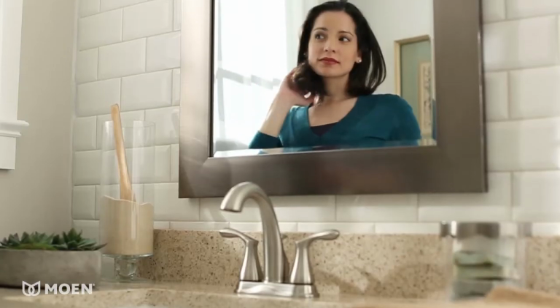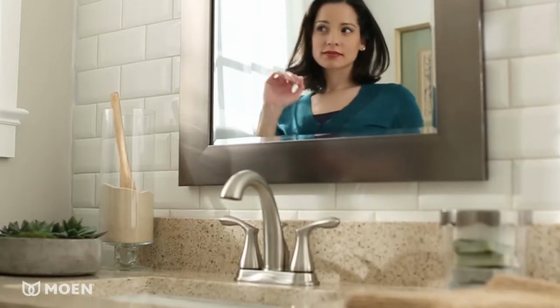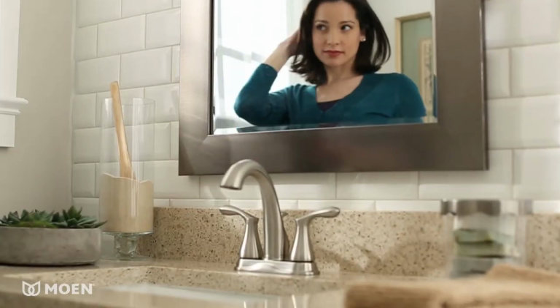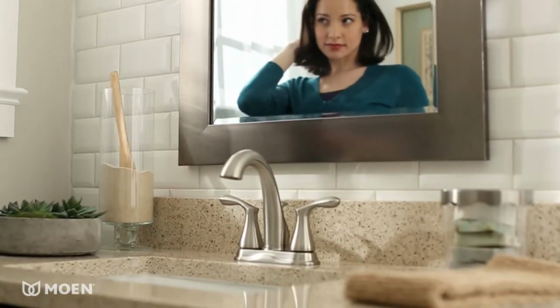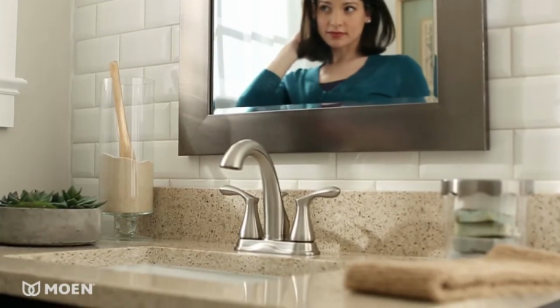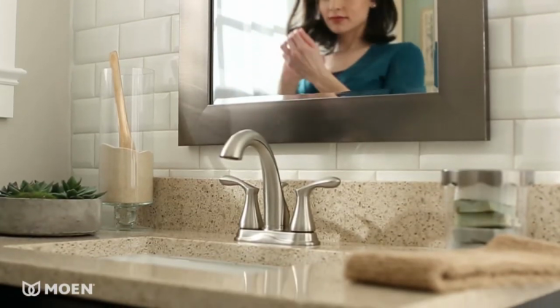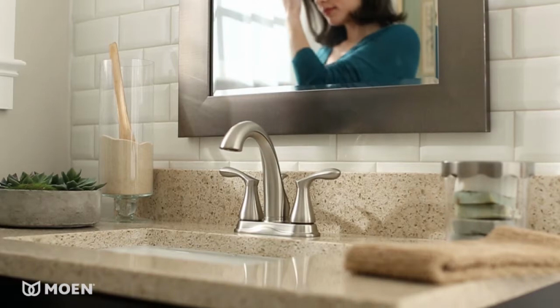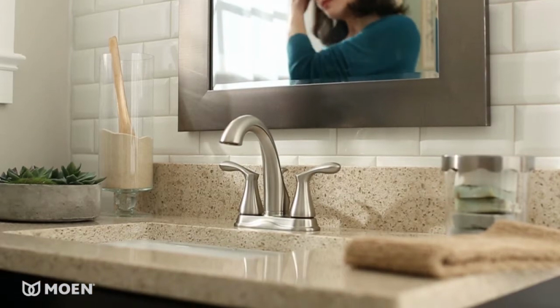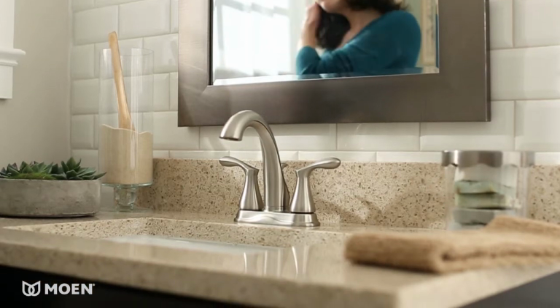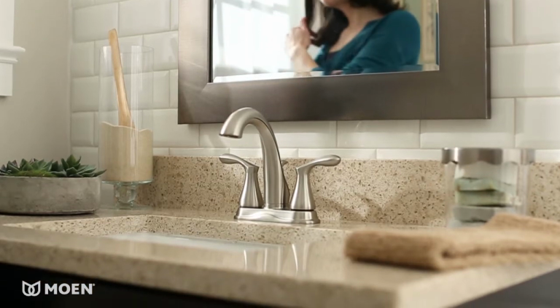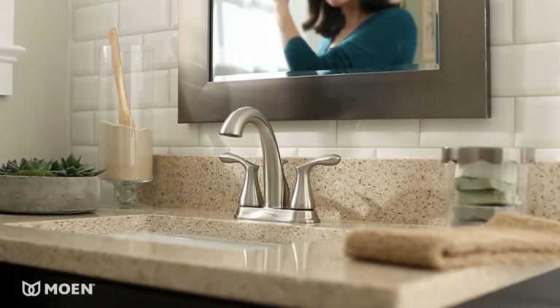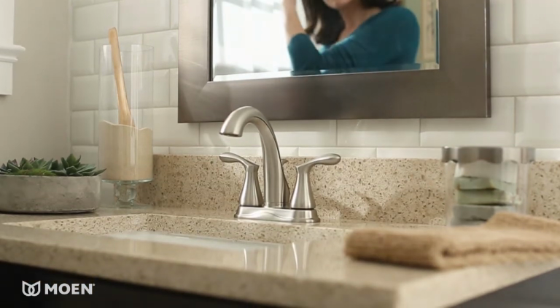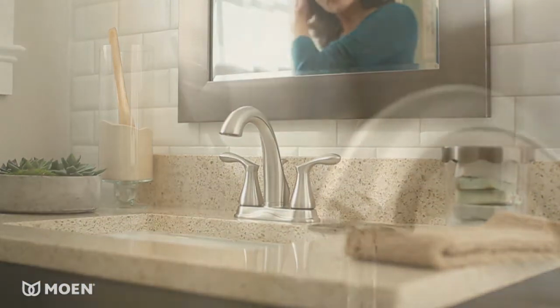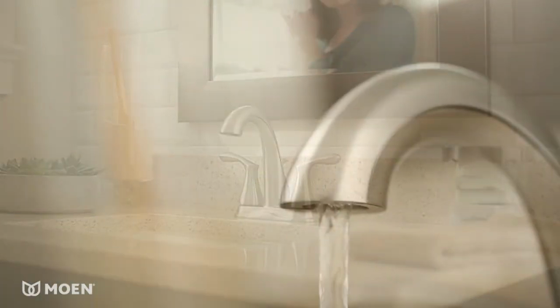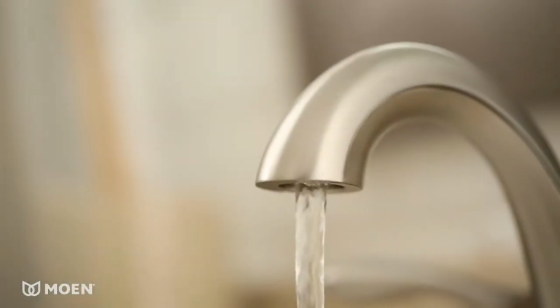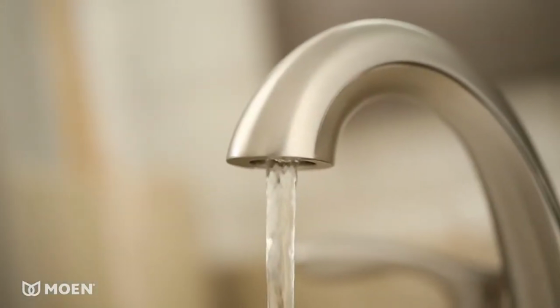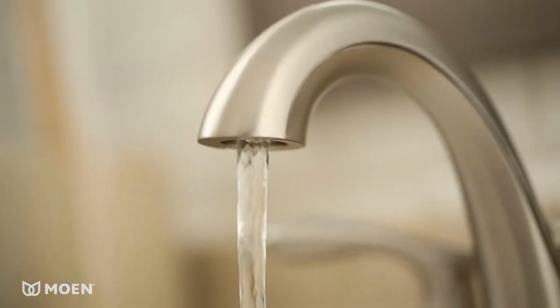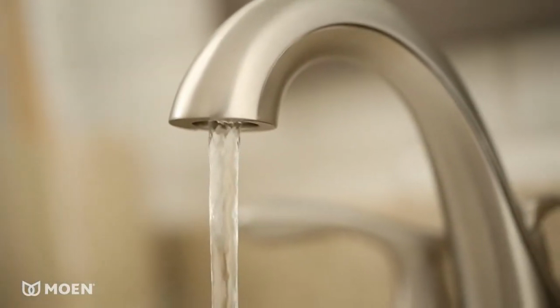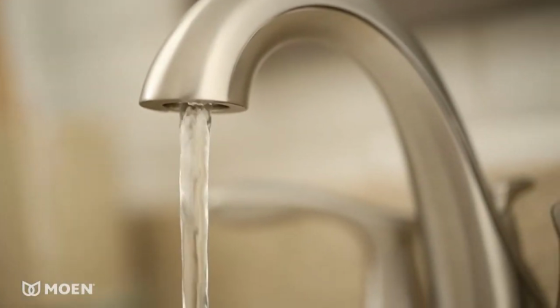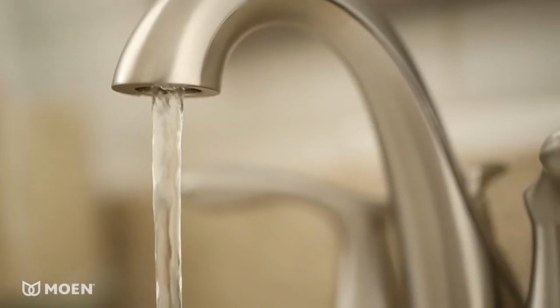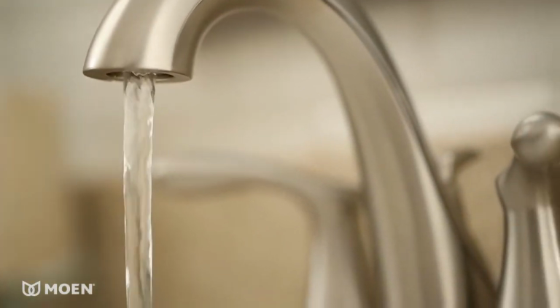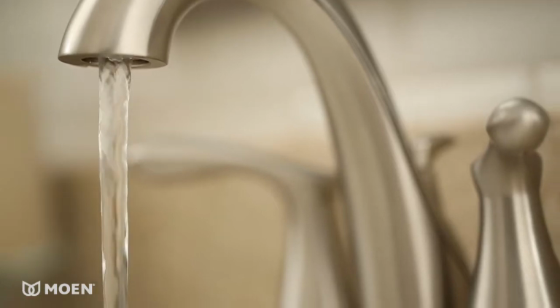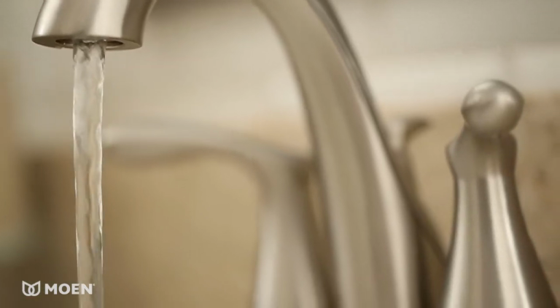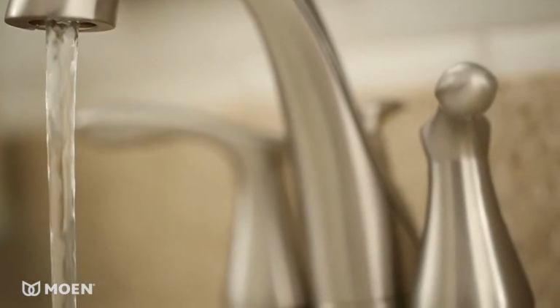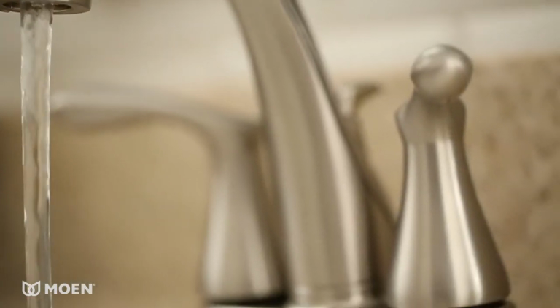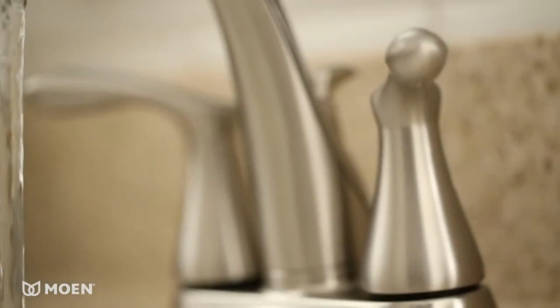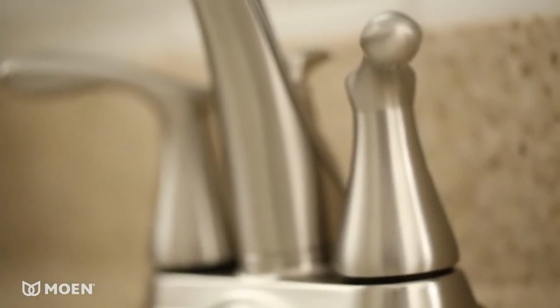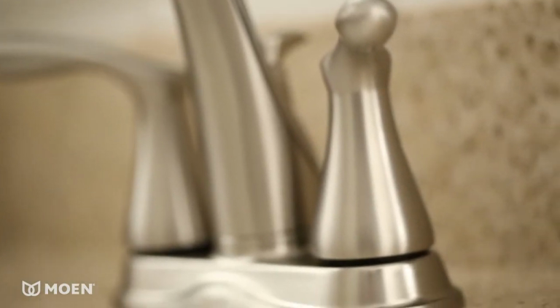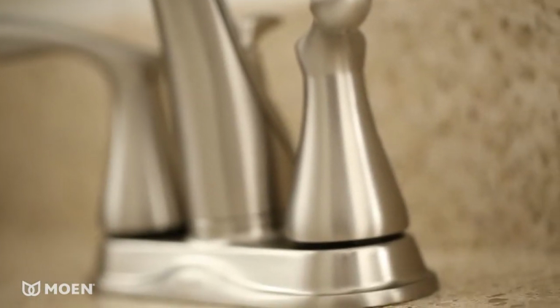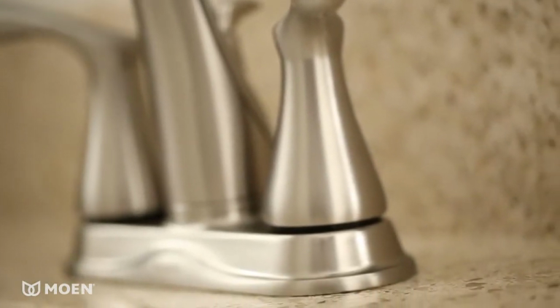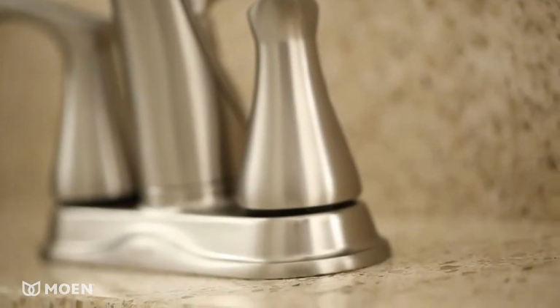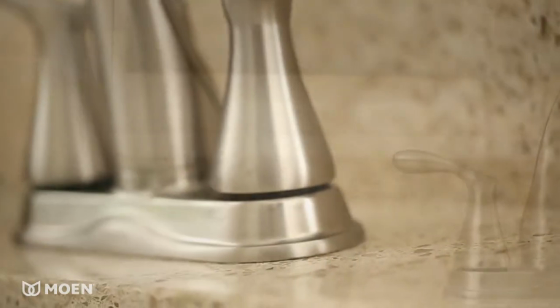Bring contemporary natural elegance to your bath with the Varese Center Set Faucet. Inspired by flowing forms found in nature and infused with old world touches, Varese adds an element of tranquility to any contemporary bath.